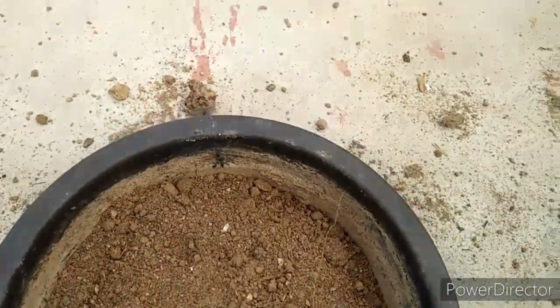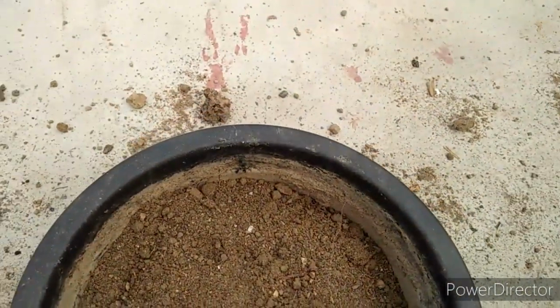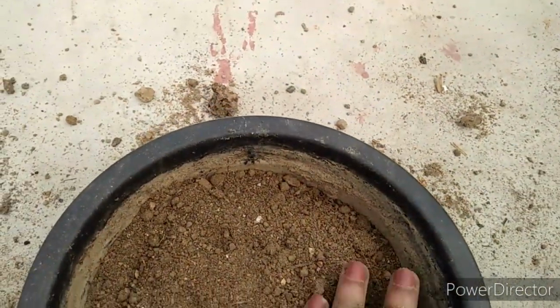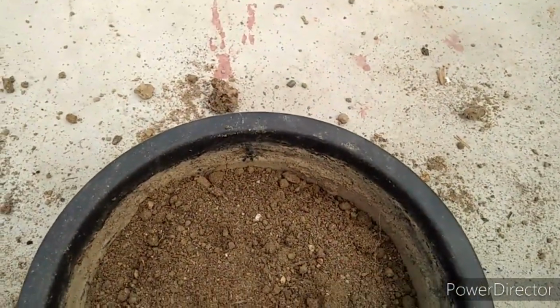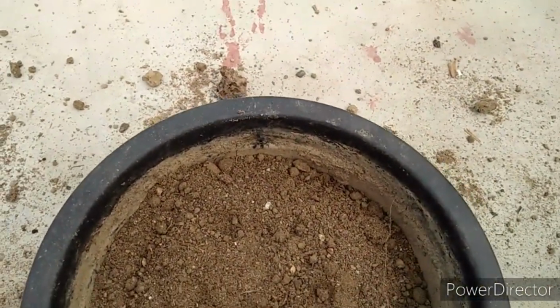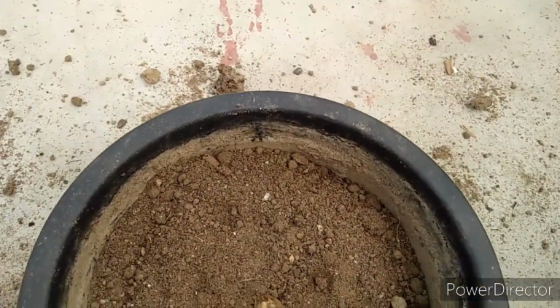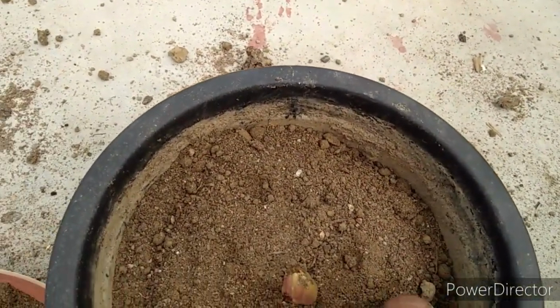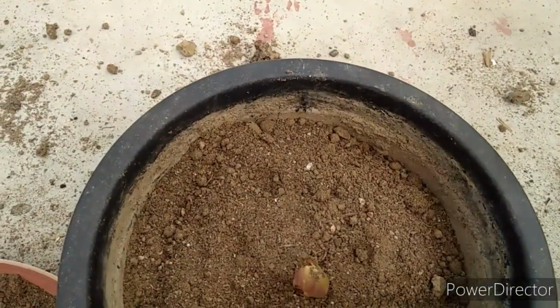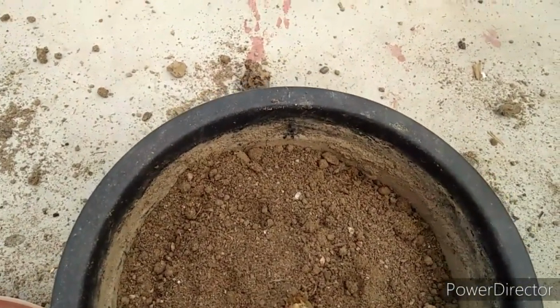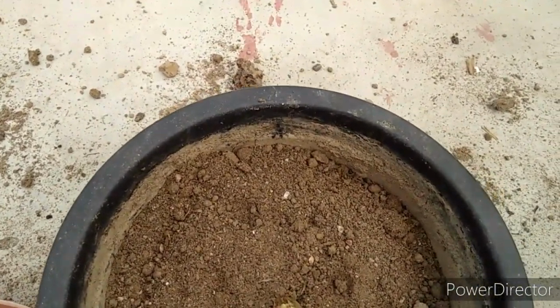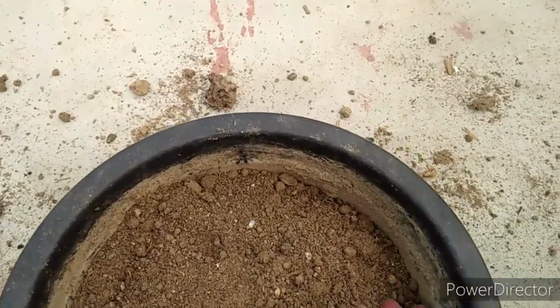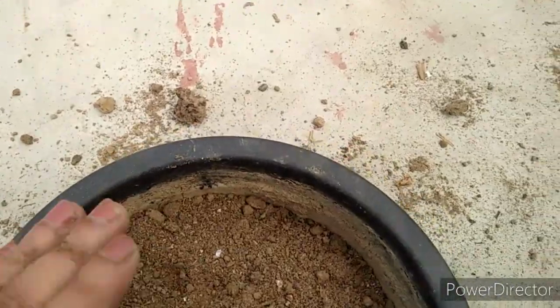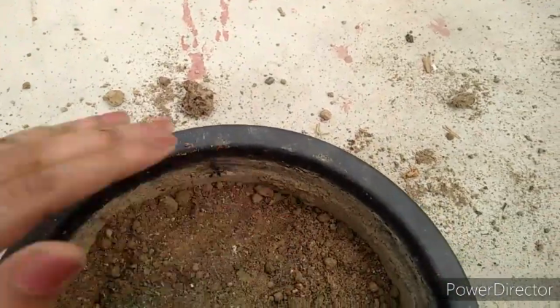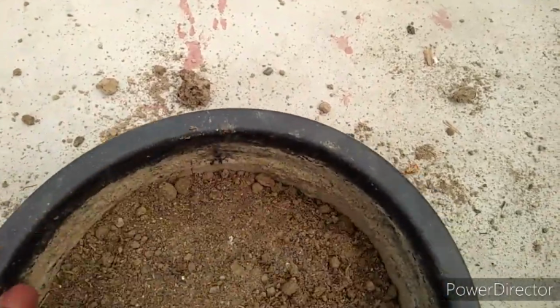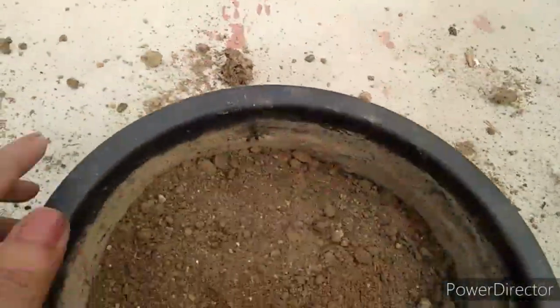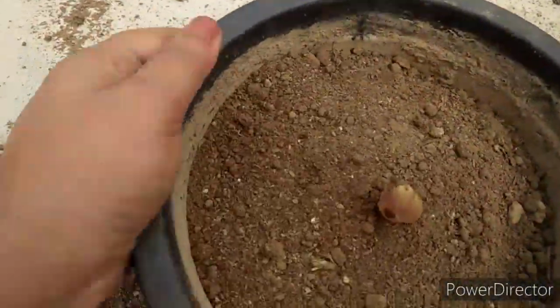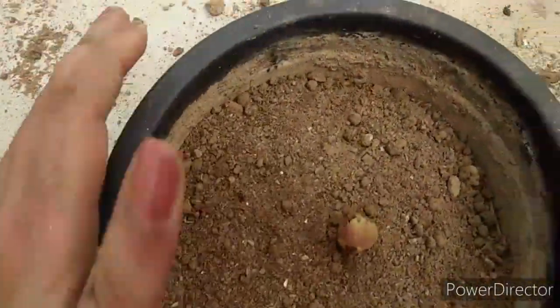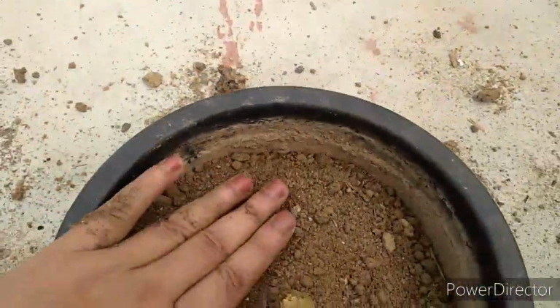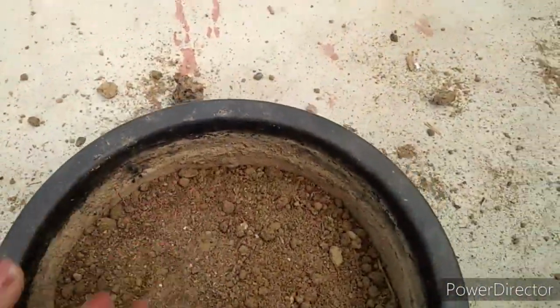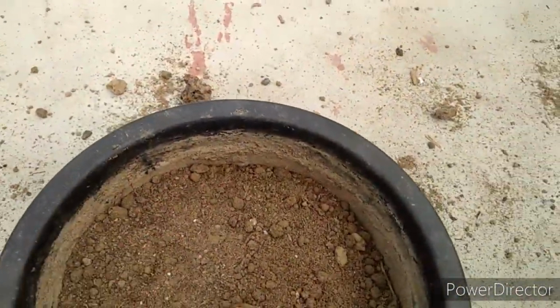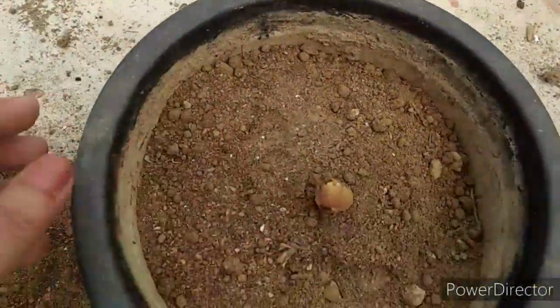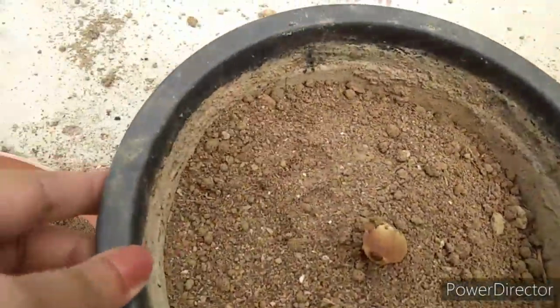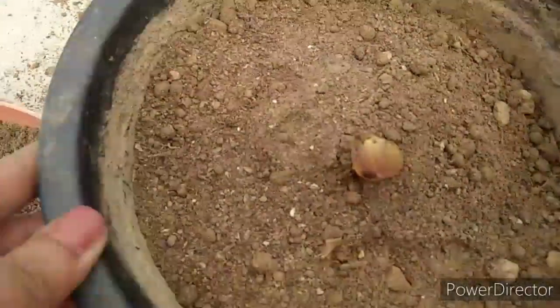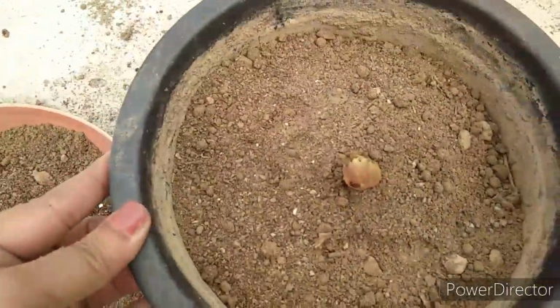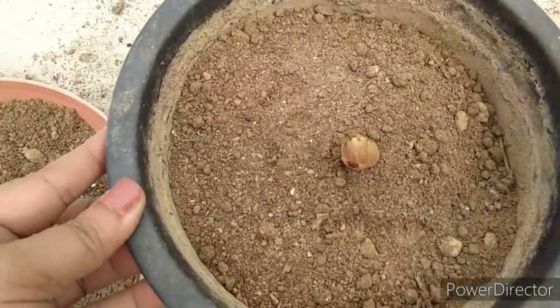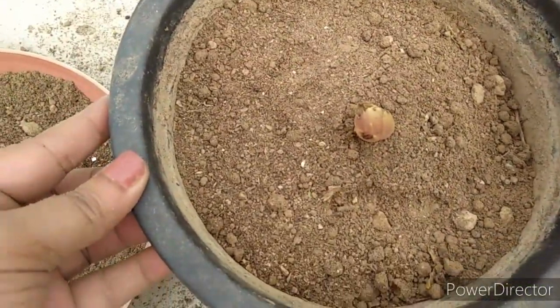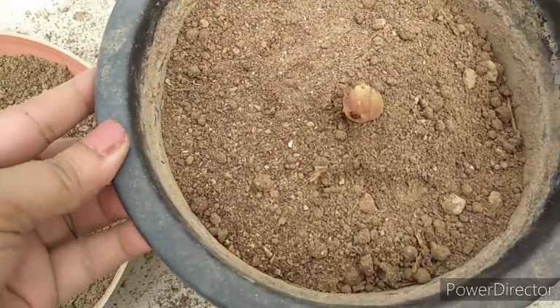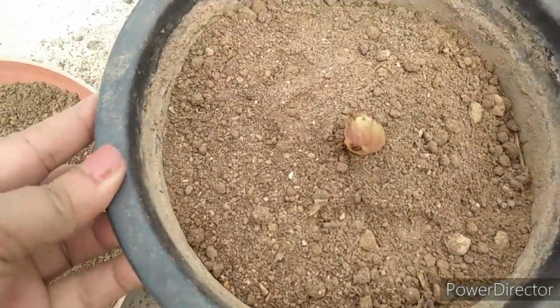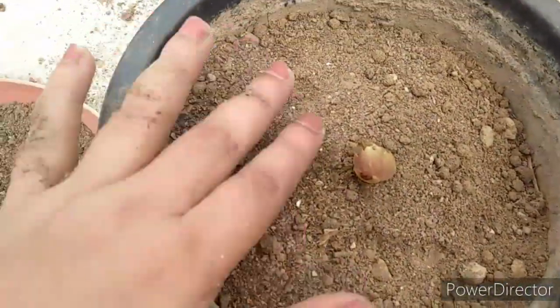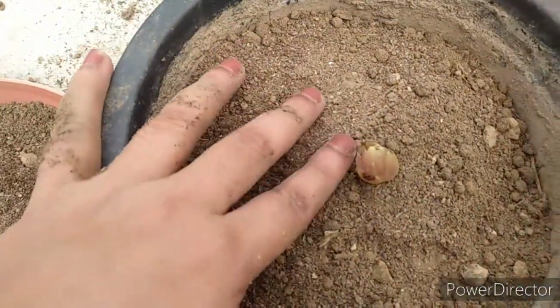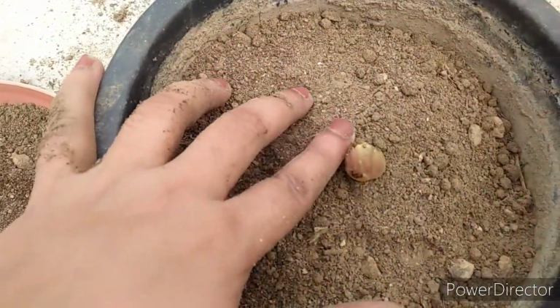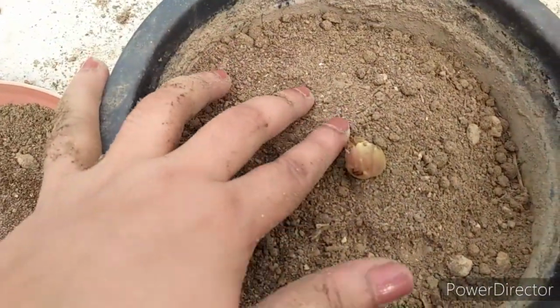You can press the potting mixture on the sides and then press it in the bottom, just keeping the bulb in the middle. Then you can put more potting mixture in the pot and add water into it.